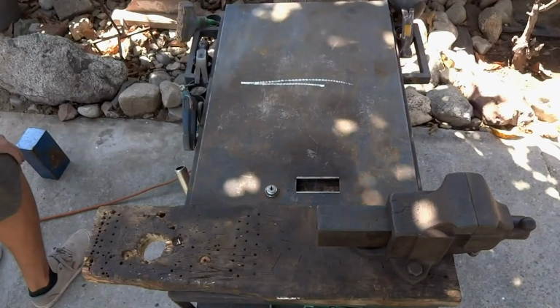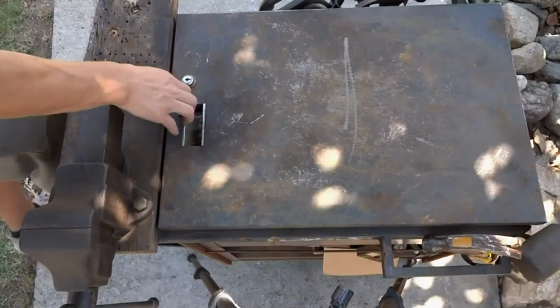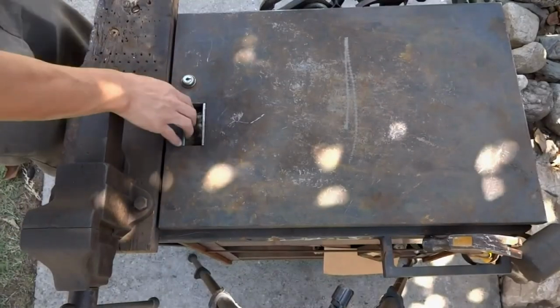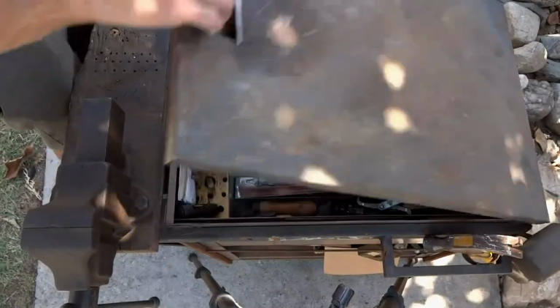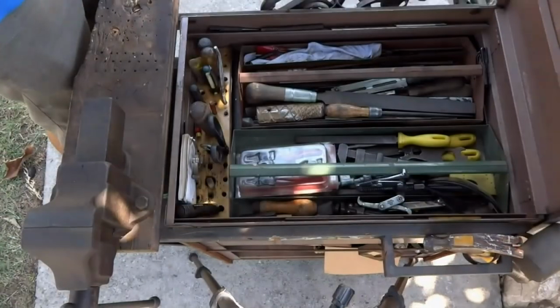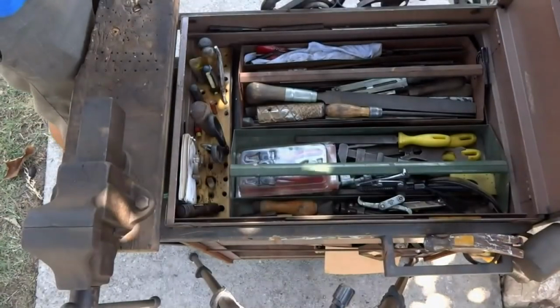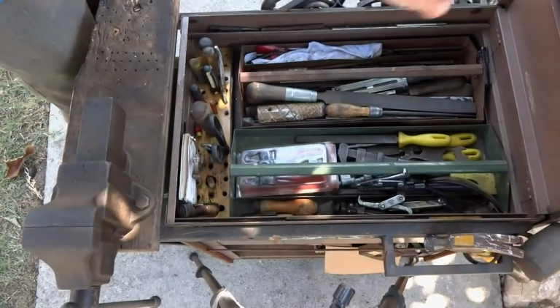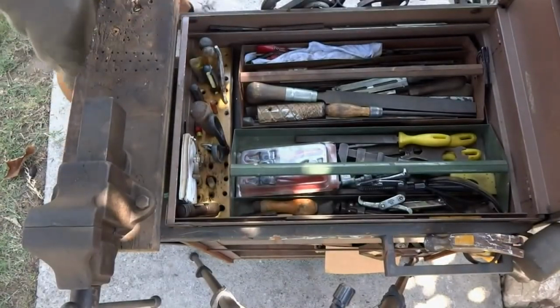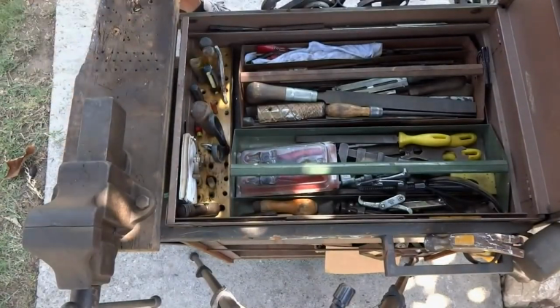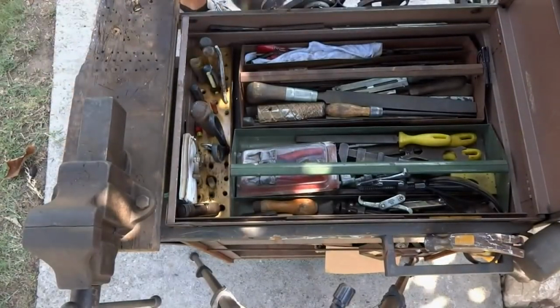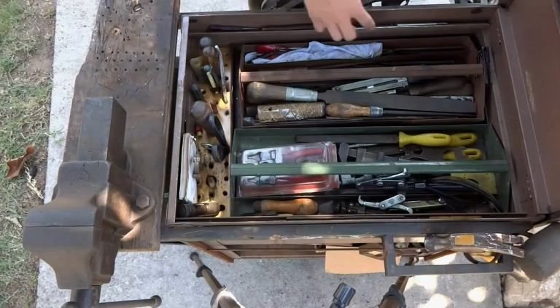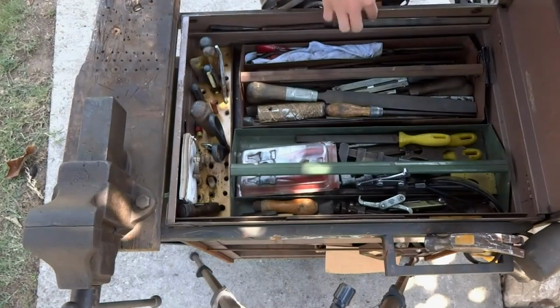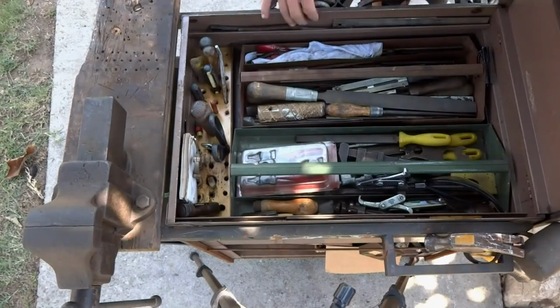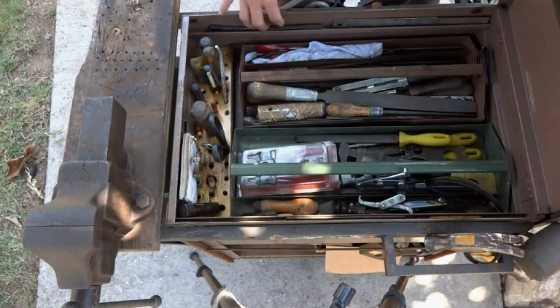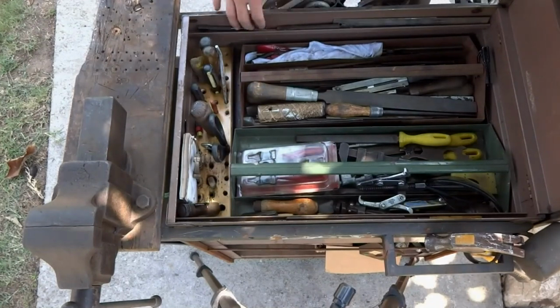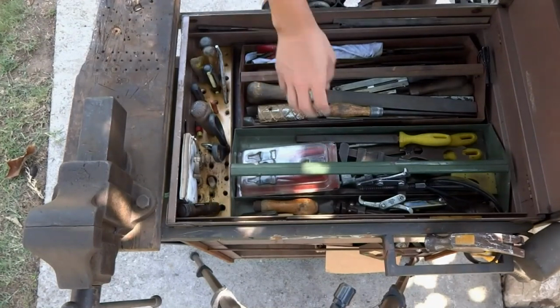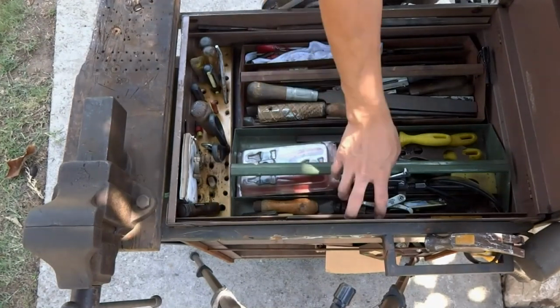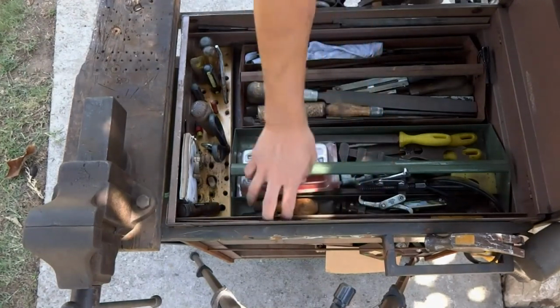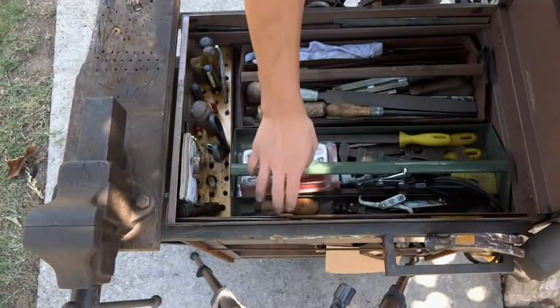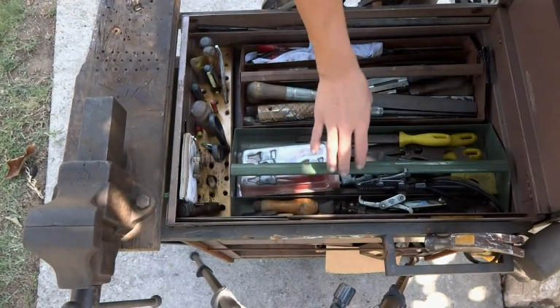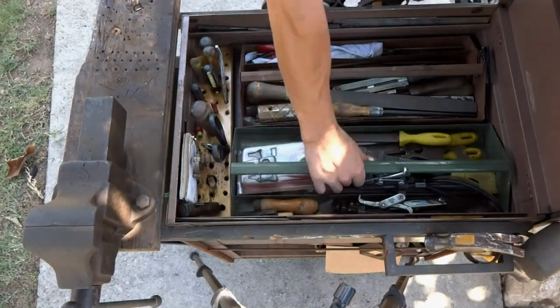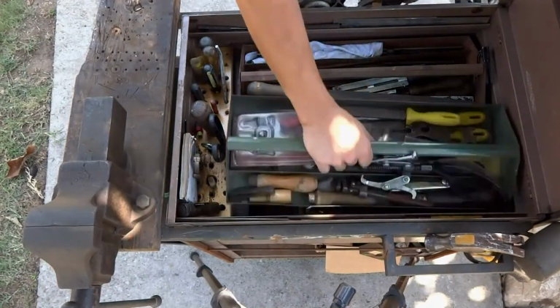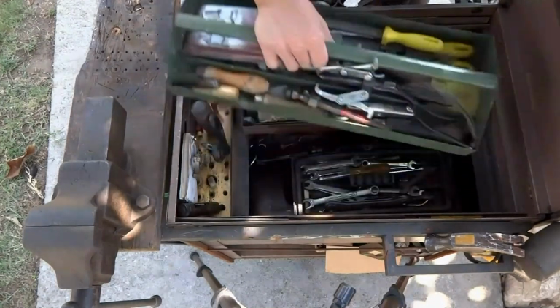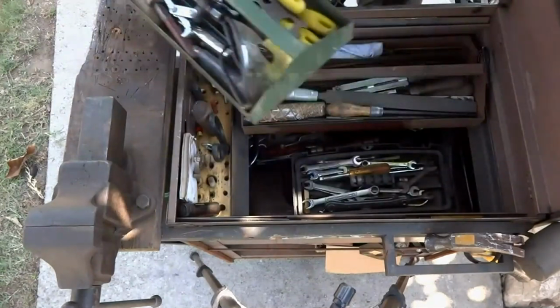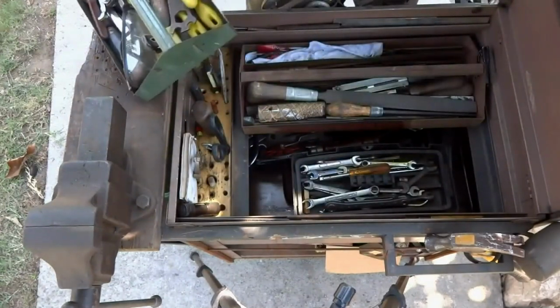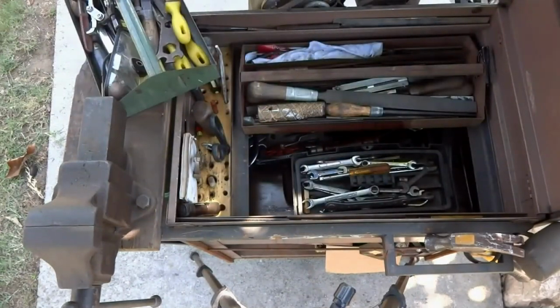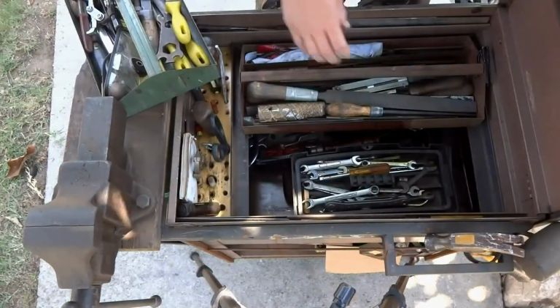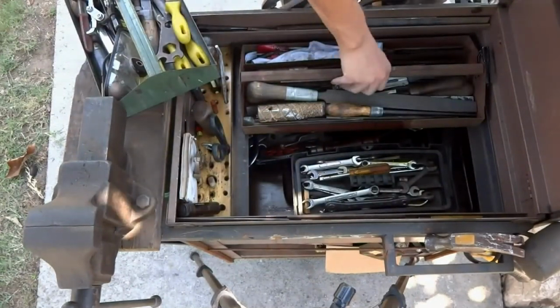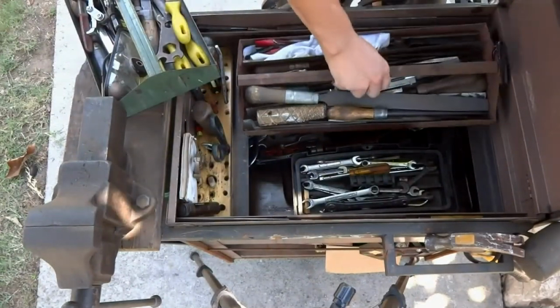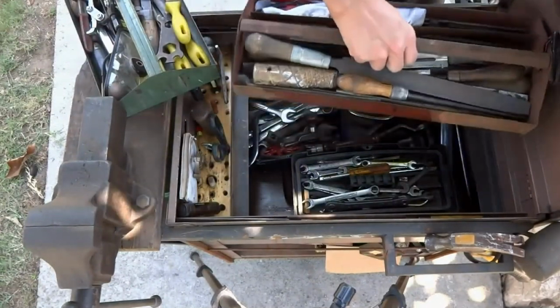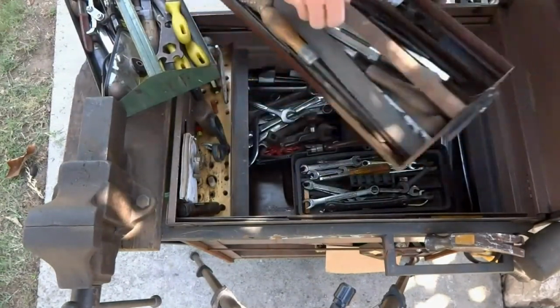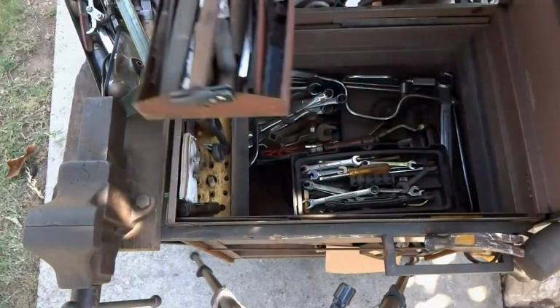Alright, let's take a look inside. I have two tool trays and storage for screwdrivers up top. And there's a lot more storage under the trays.